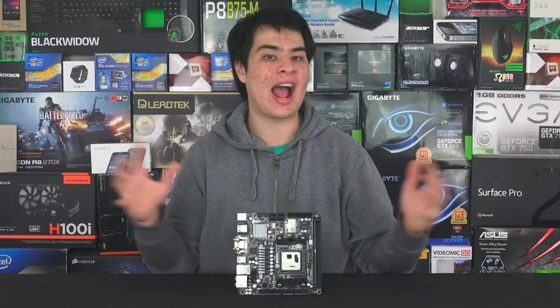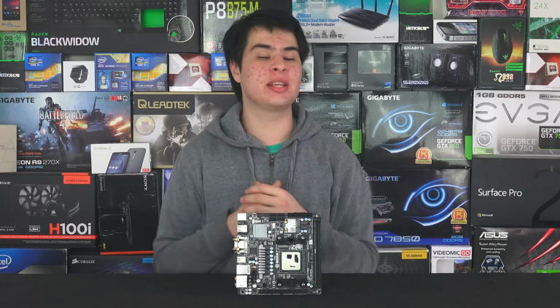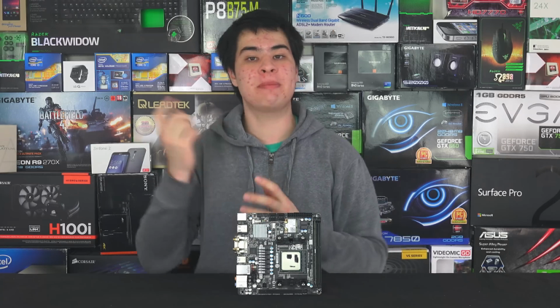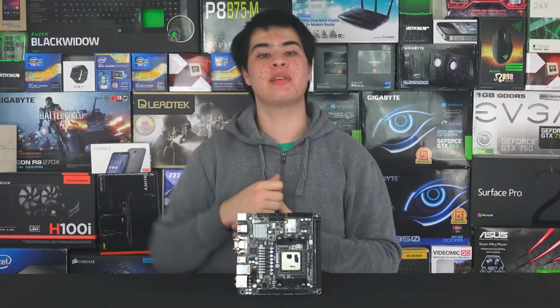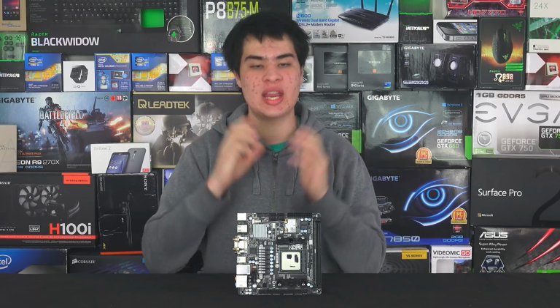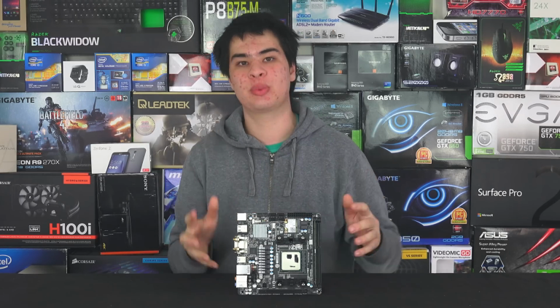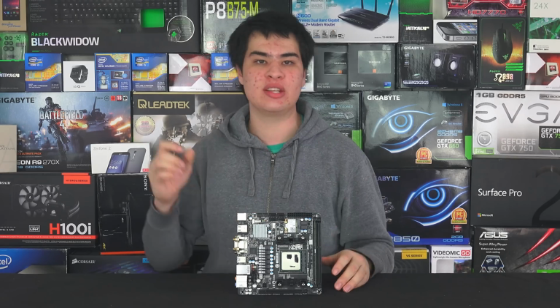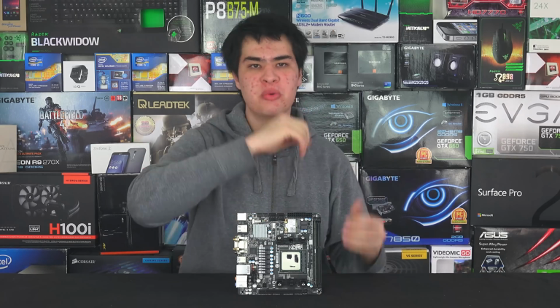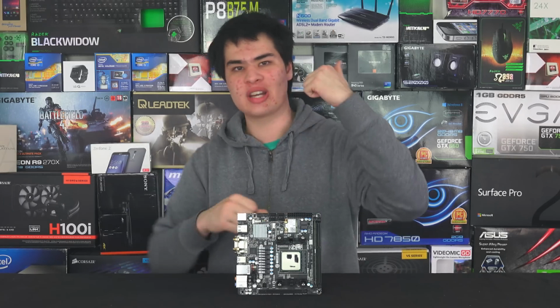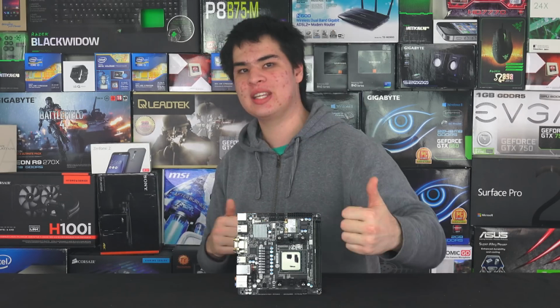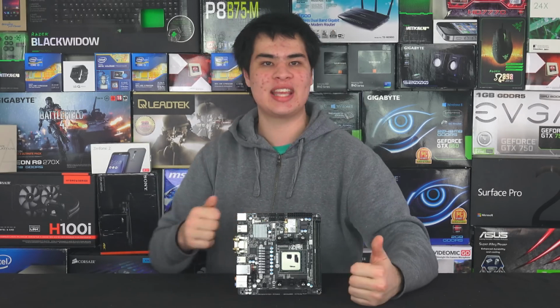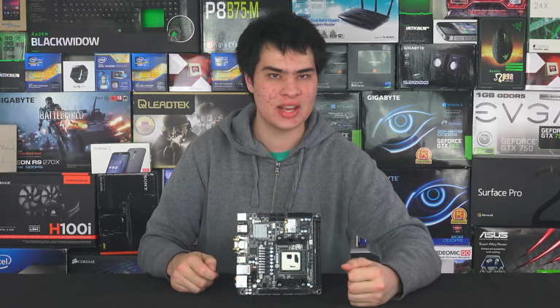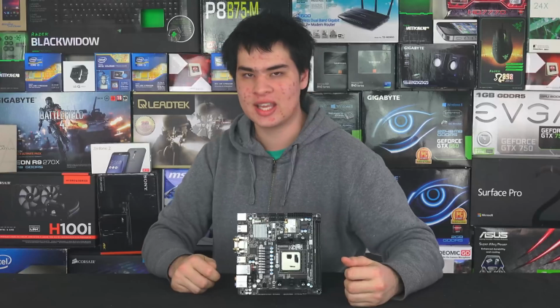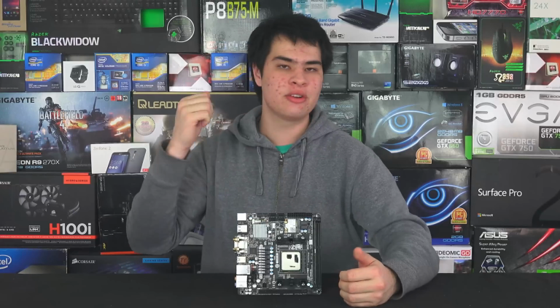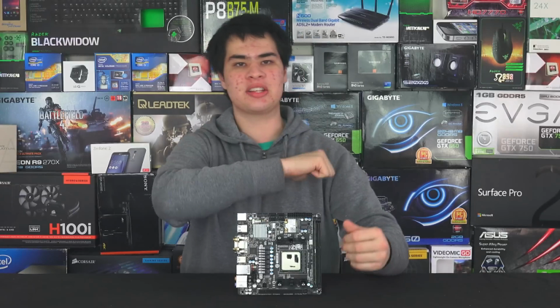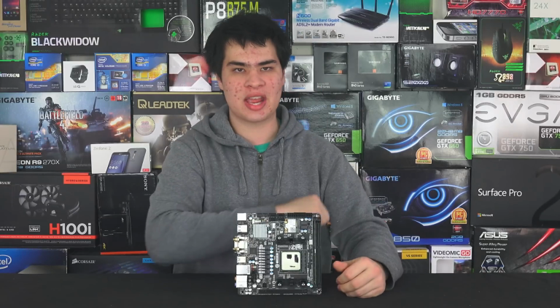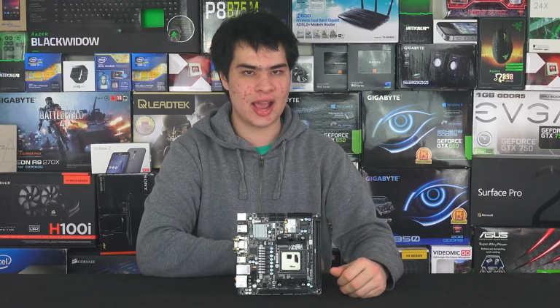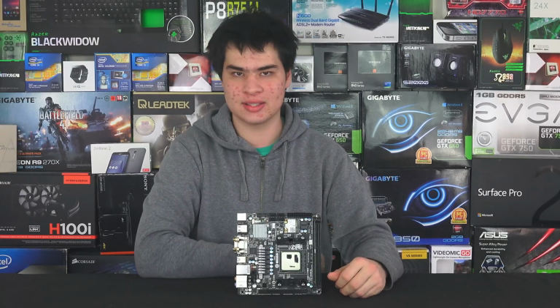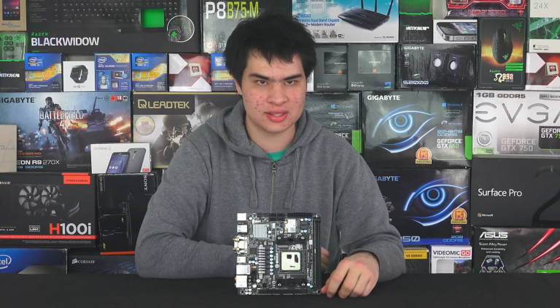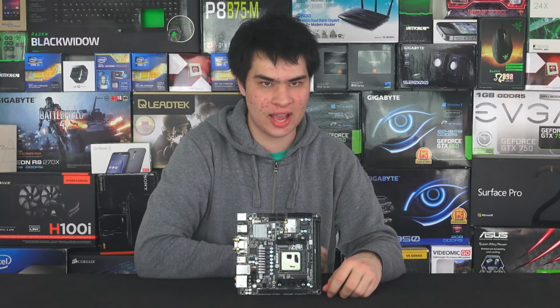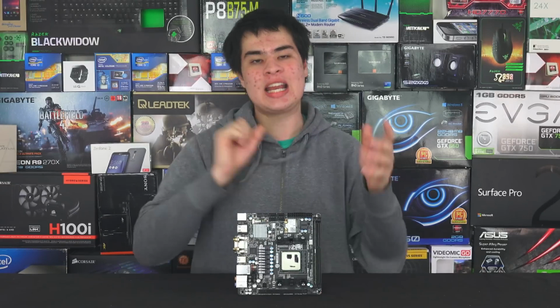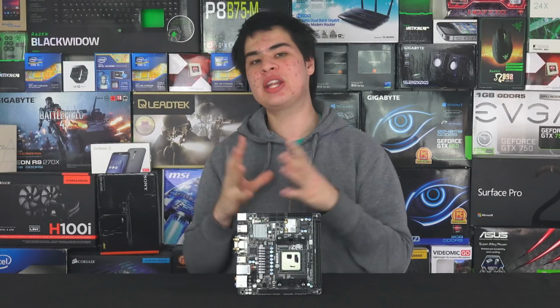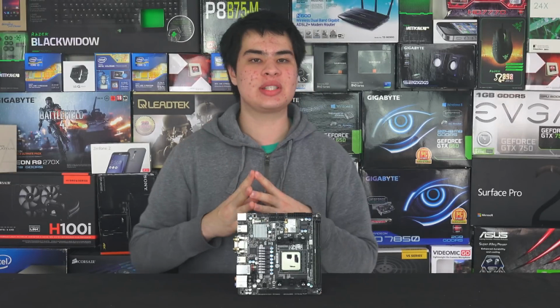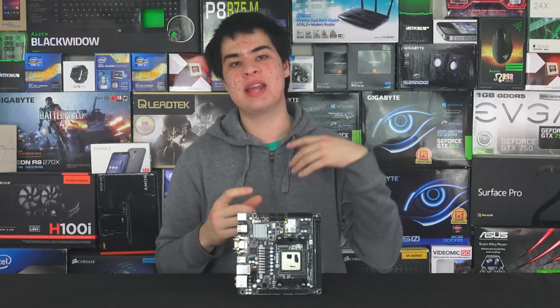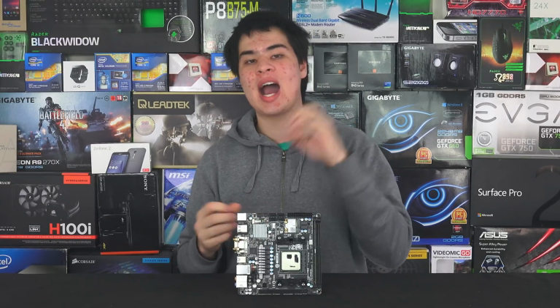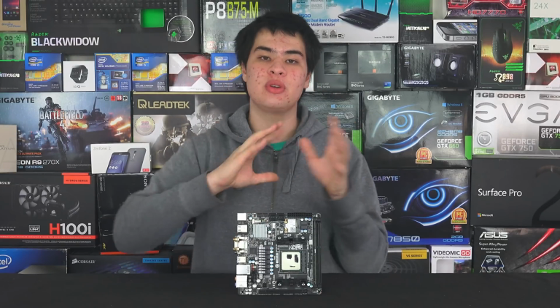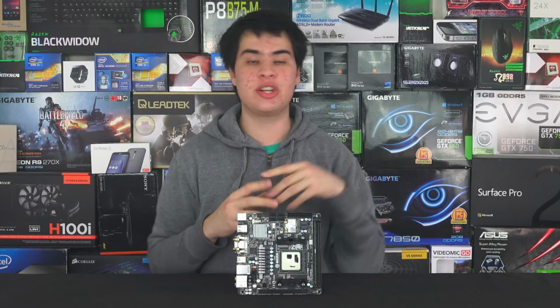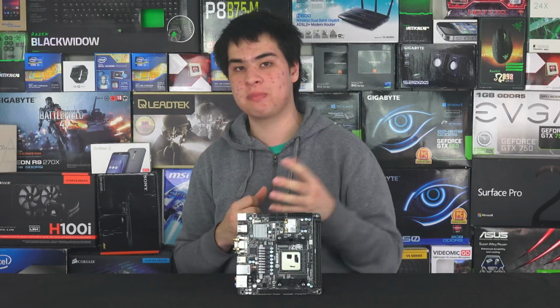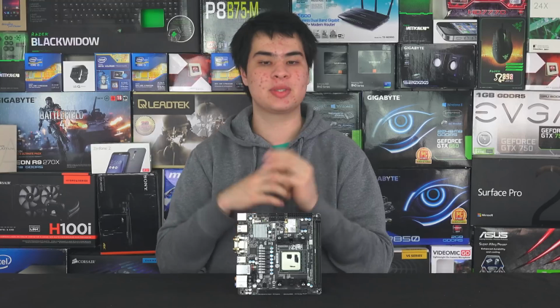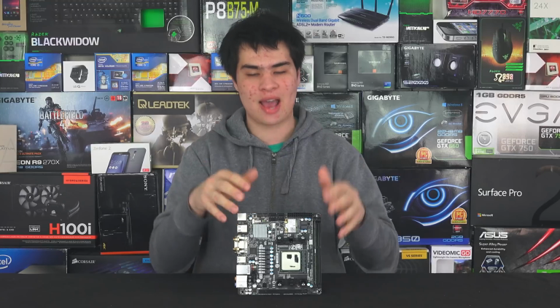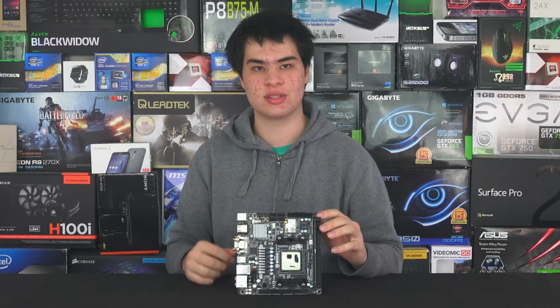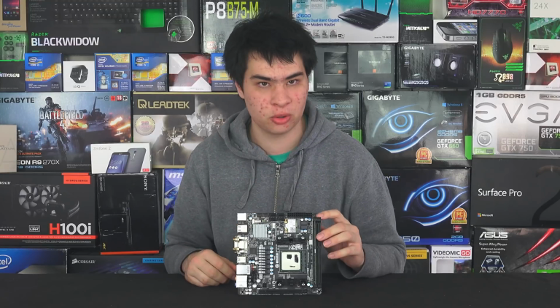Hey guys, SleepyModdy here, back in another video. Yes, we have the newer, more different AMD A10-7870K from last year's AMD A10-7870K. Now, though they do have the same names, there are a few different features and spec bumps that we have in this year's model.